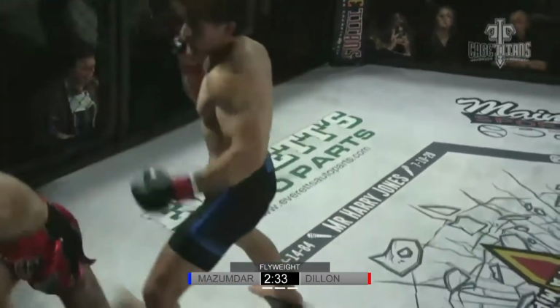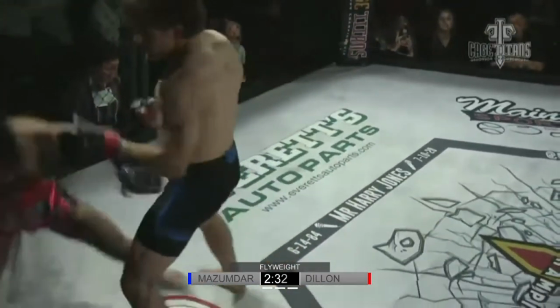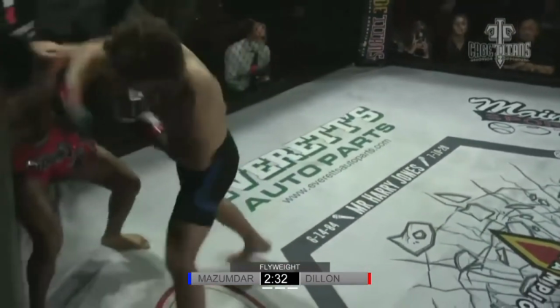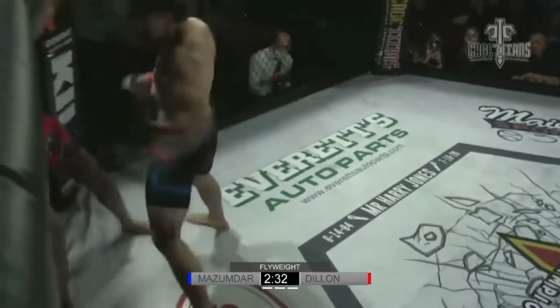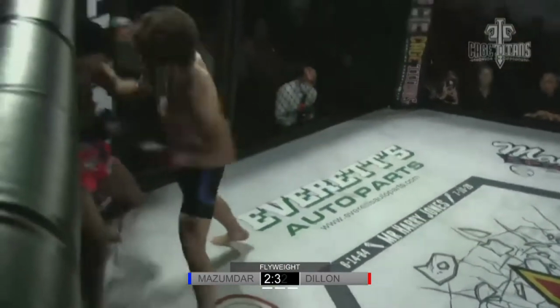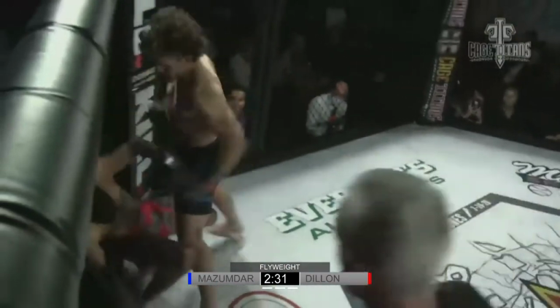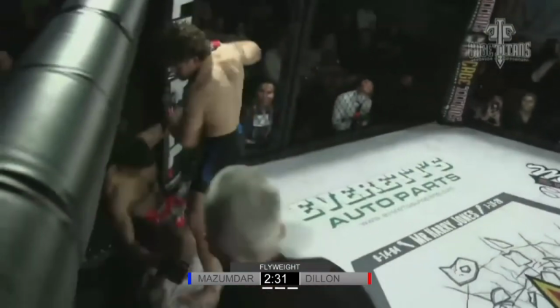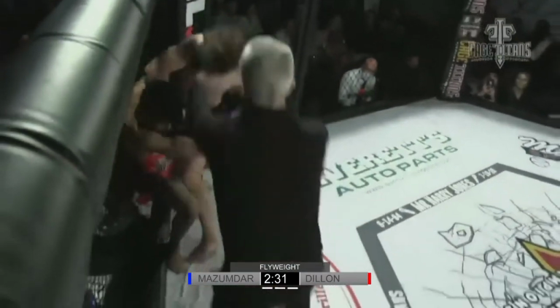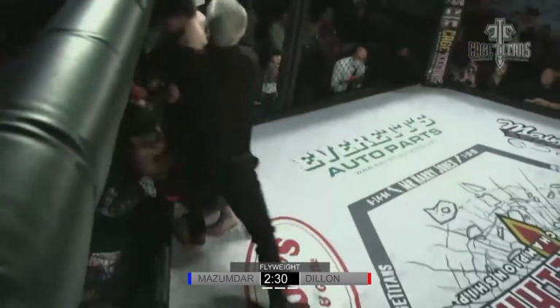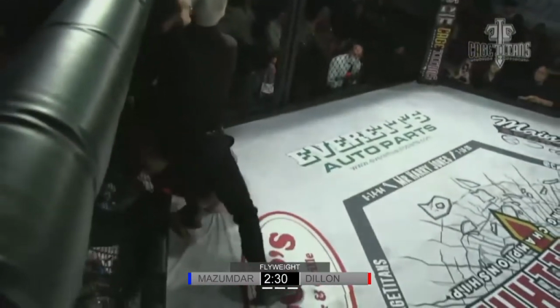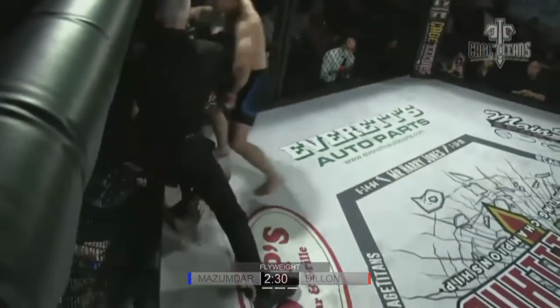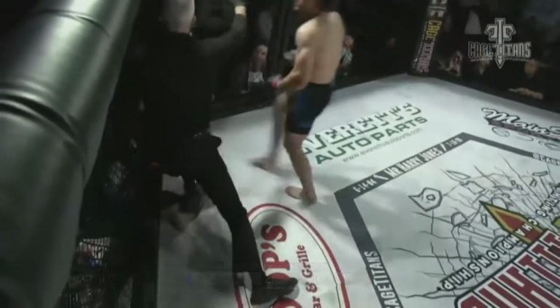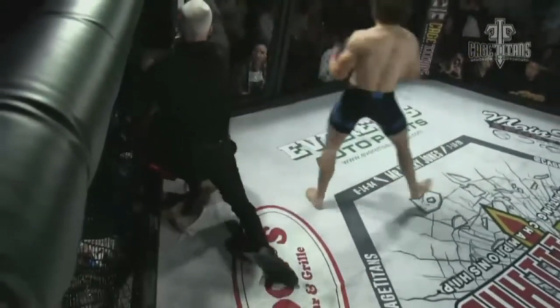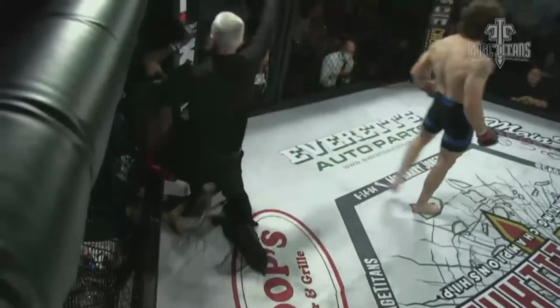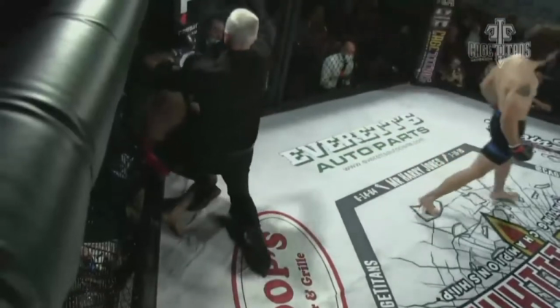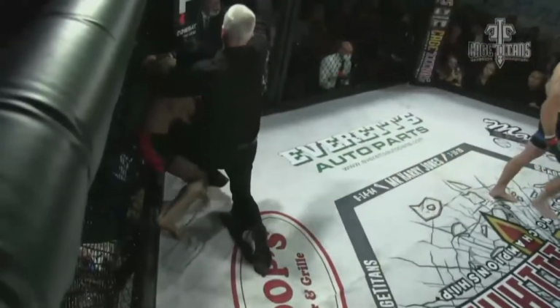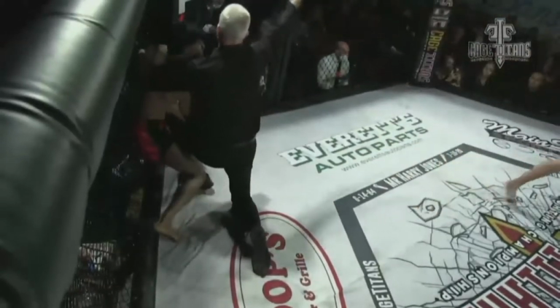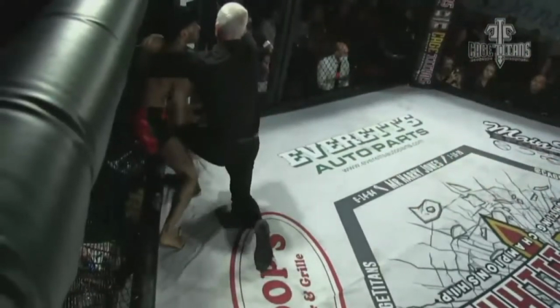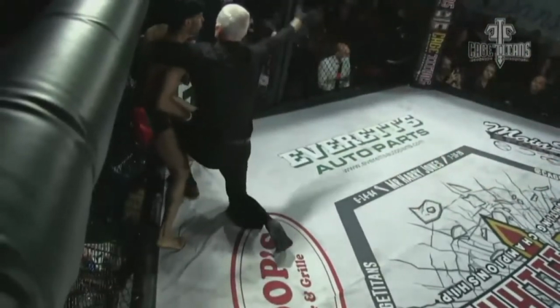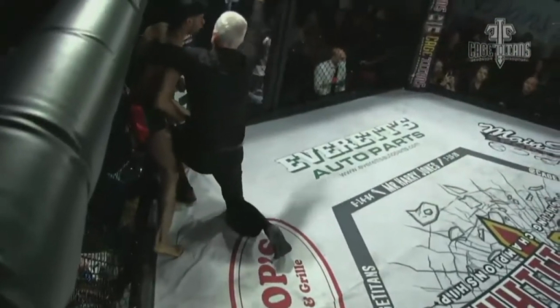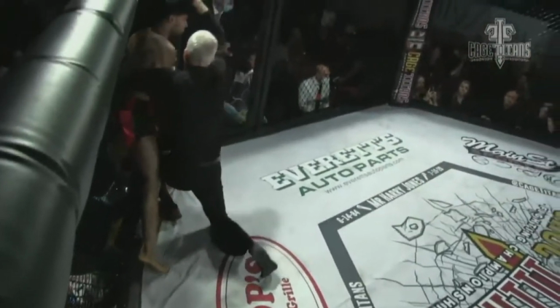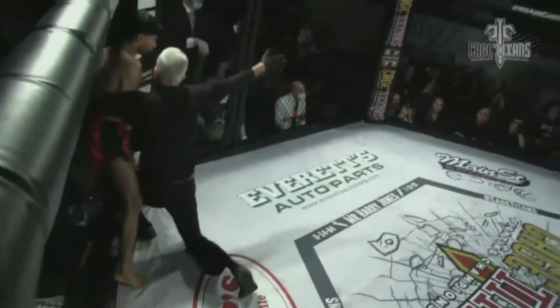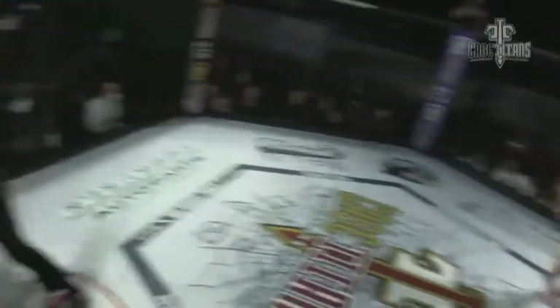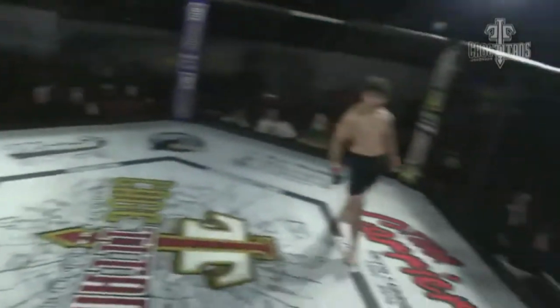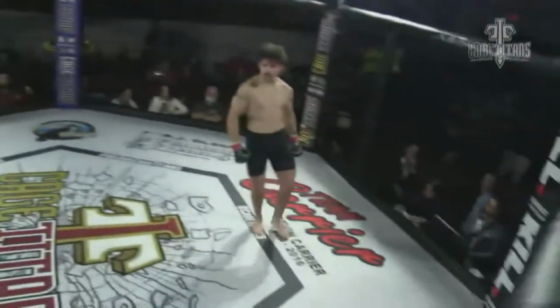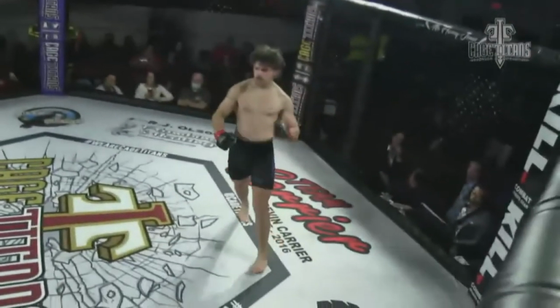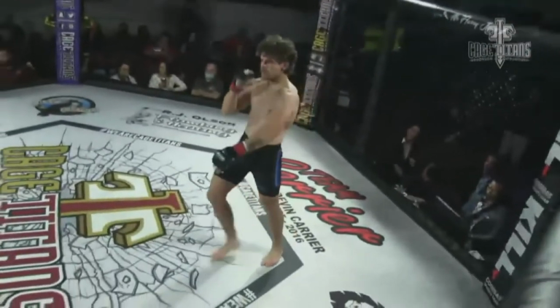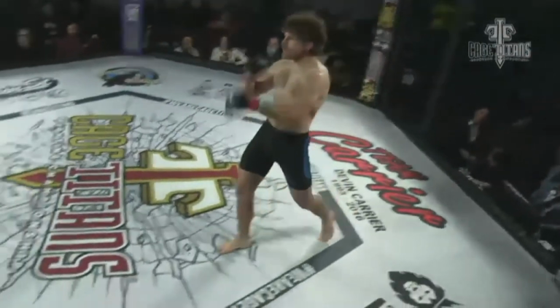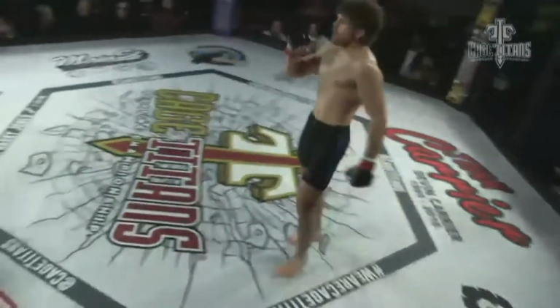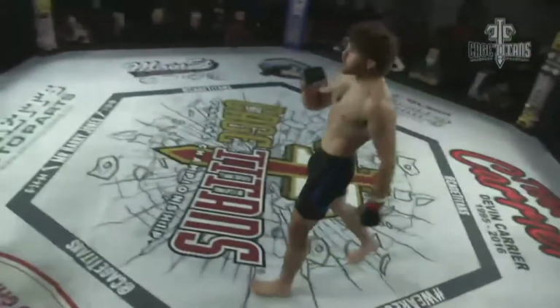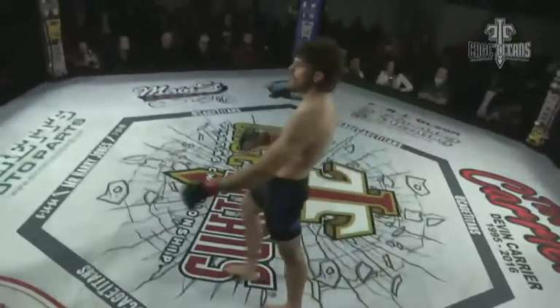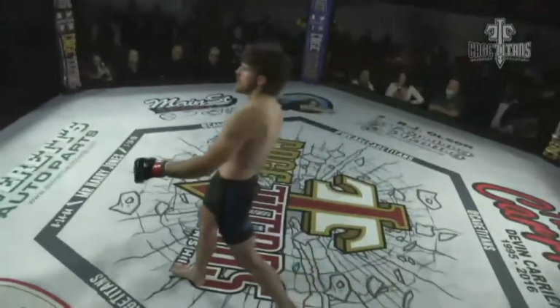Oh, there's a big right hand. He's hurt, this is going to be it. They're going to call it, that's a TKO. Oh man, that was a huge right hand over the top.